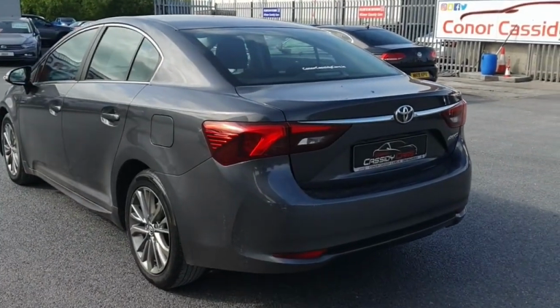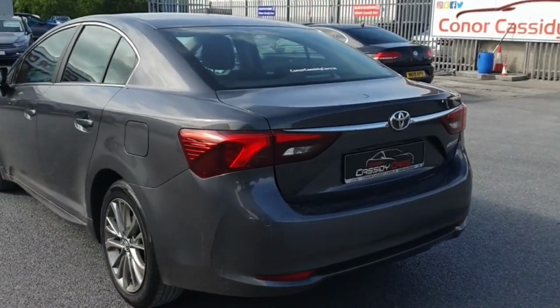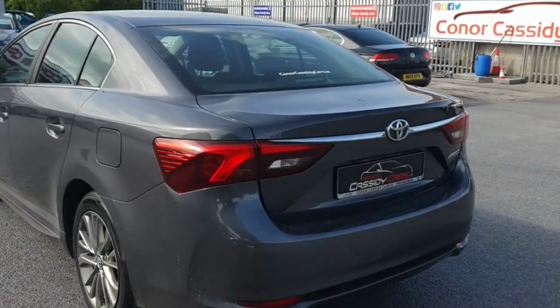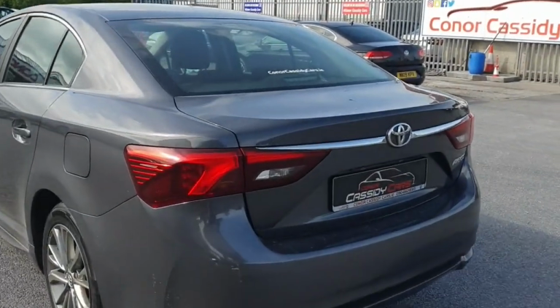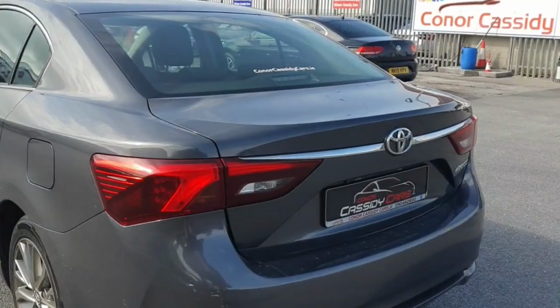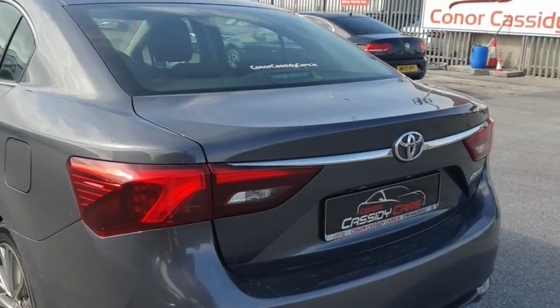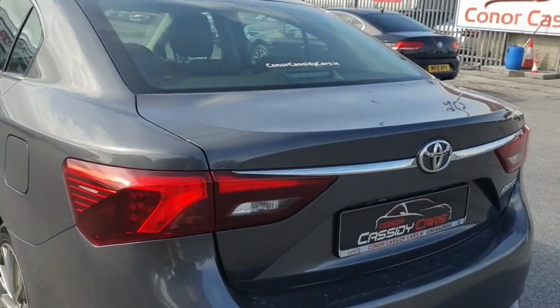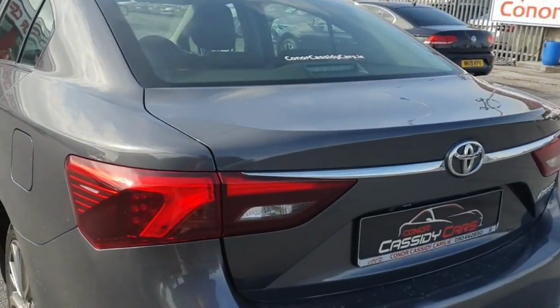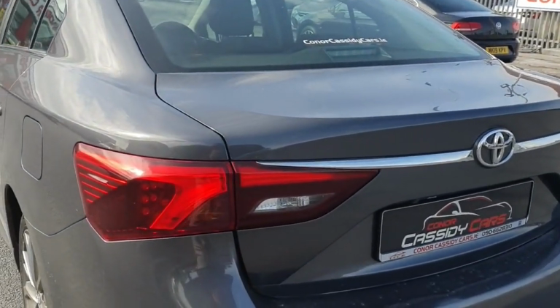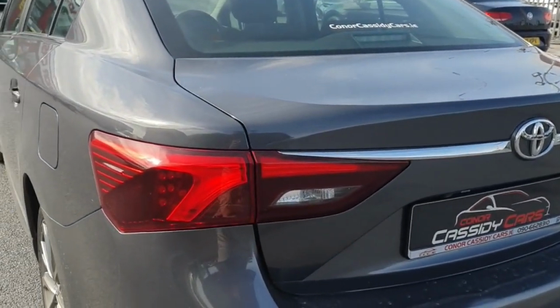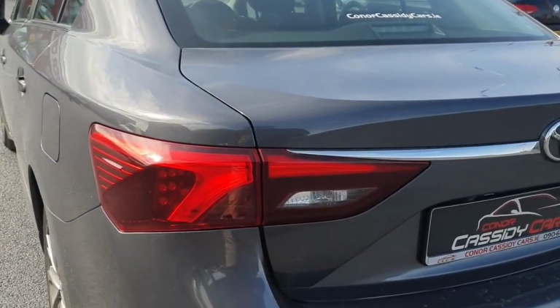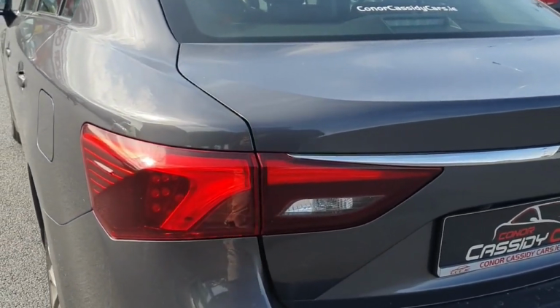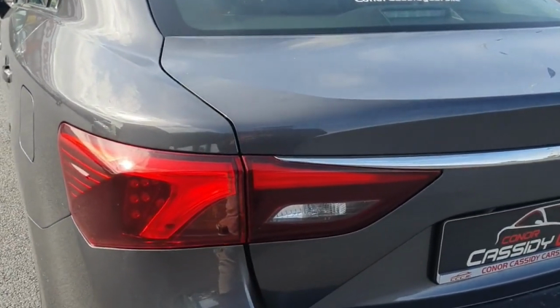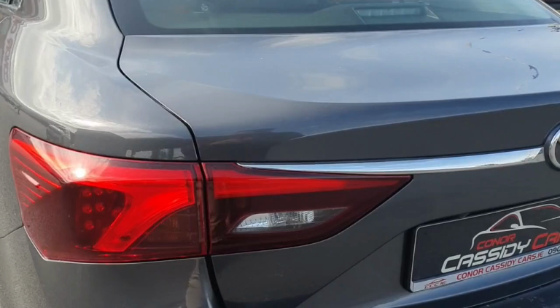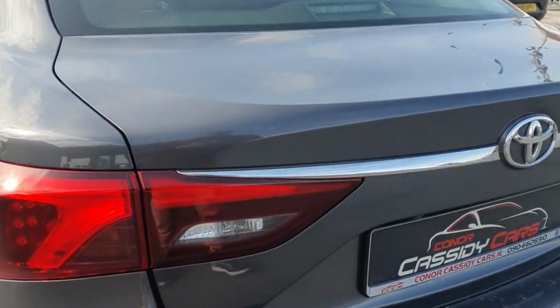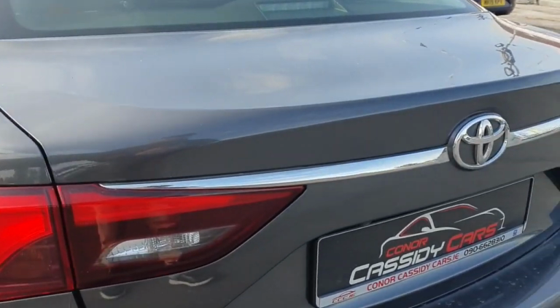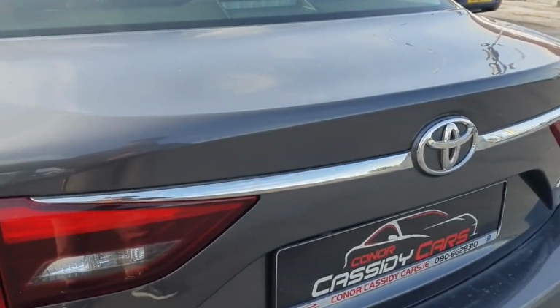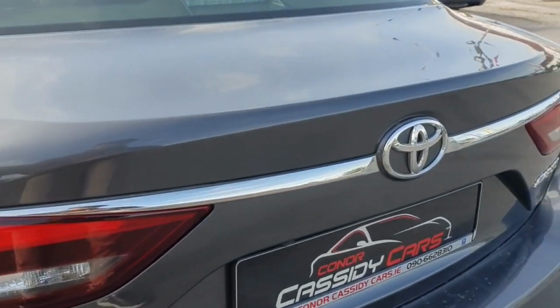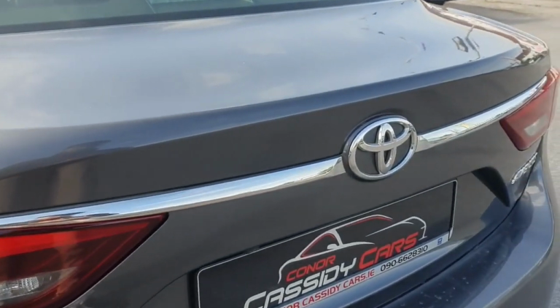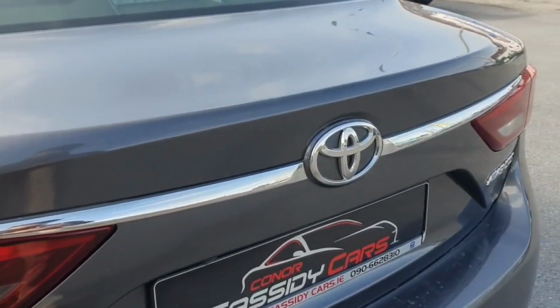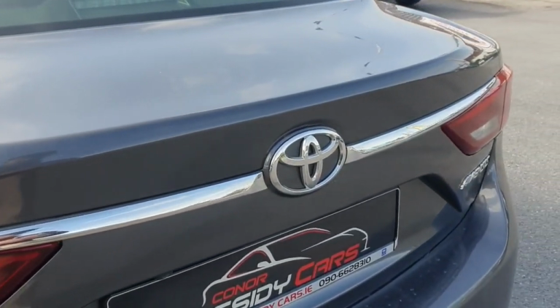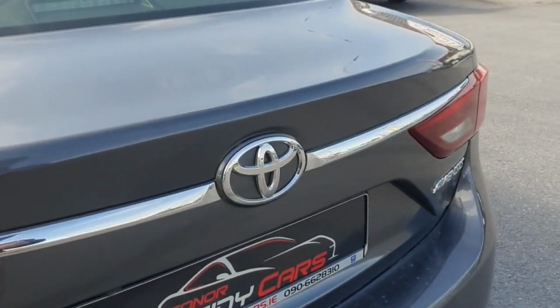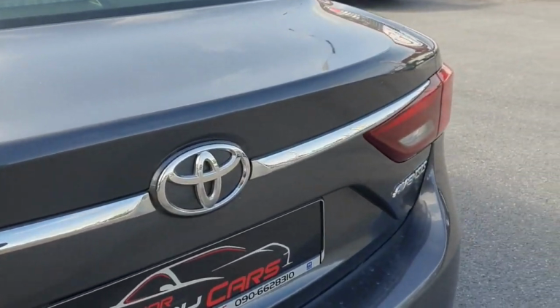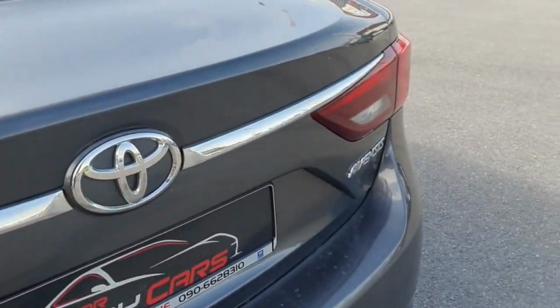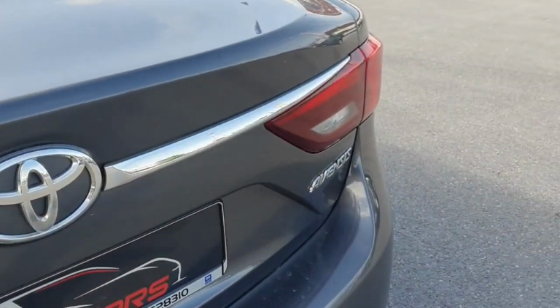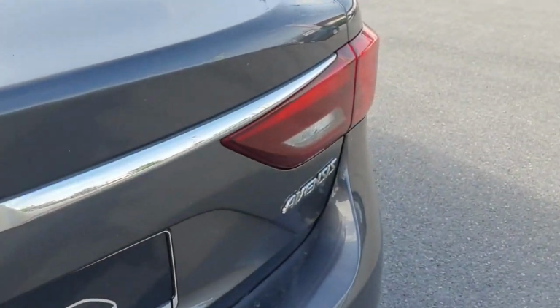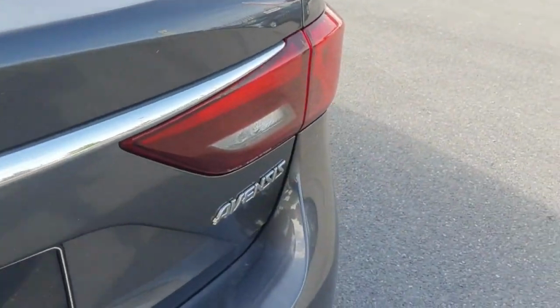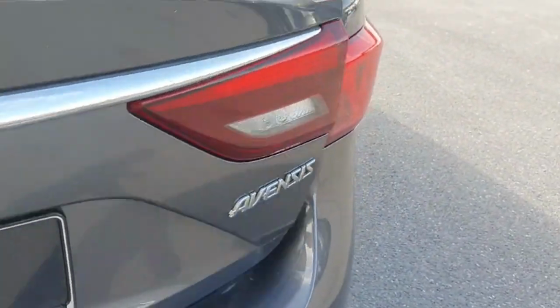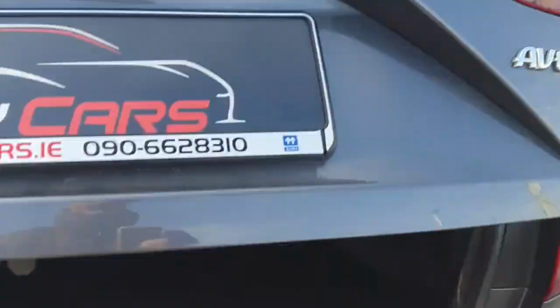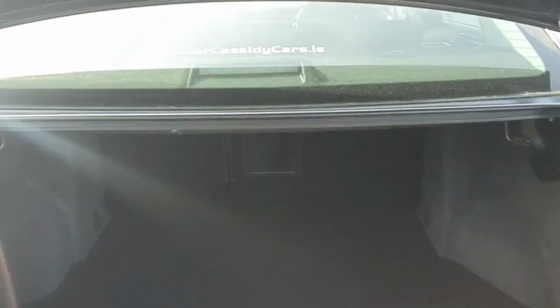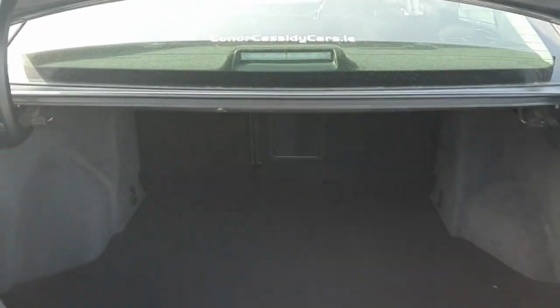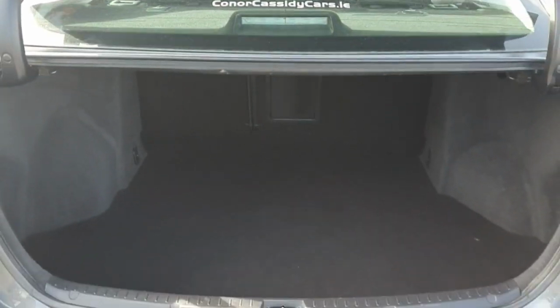The exterior boasts a stylish grey colour and tinted windows. Plus, with a full multipoint health and safety check and a comprehensive warranty, you can drive with peace of mind.